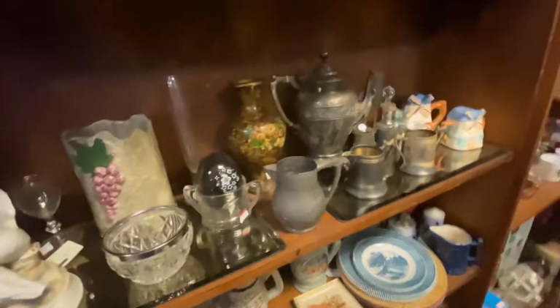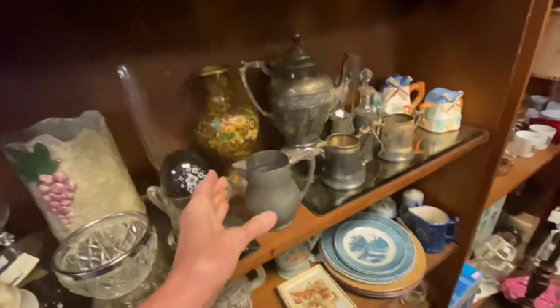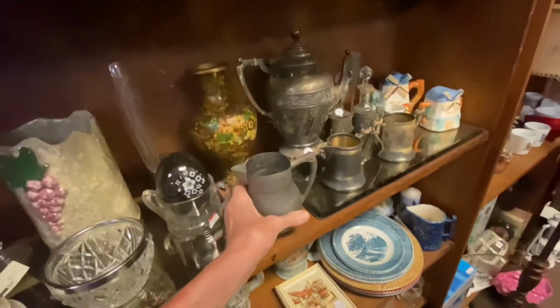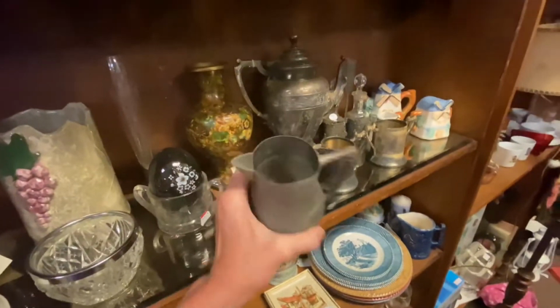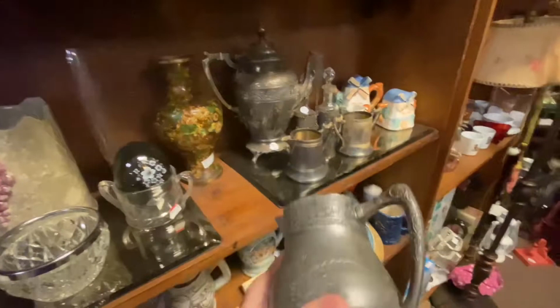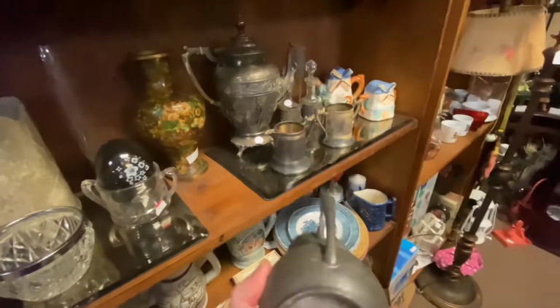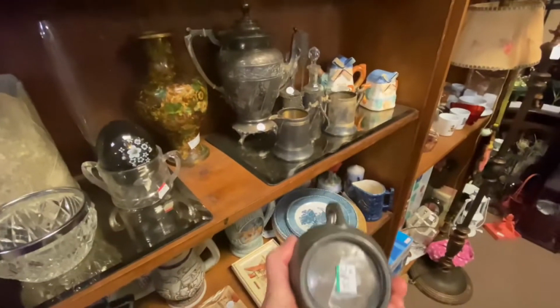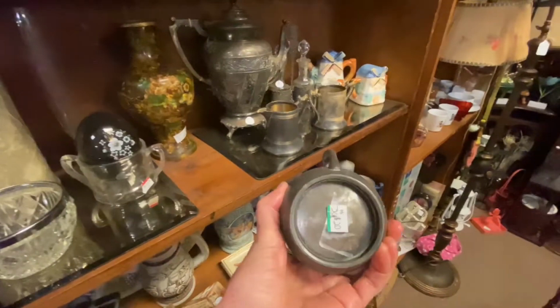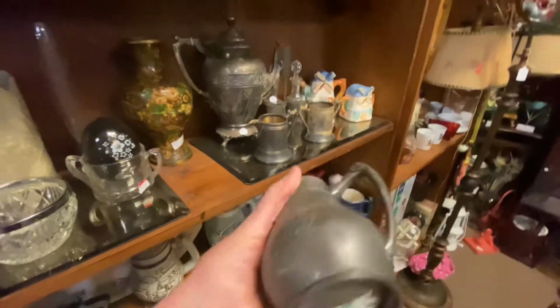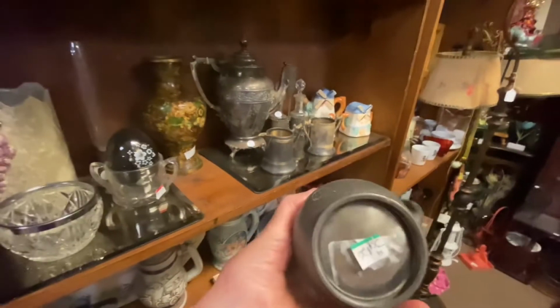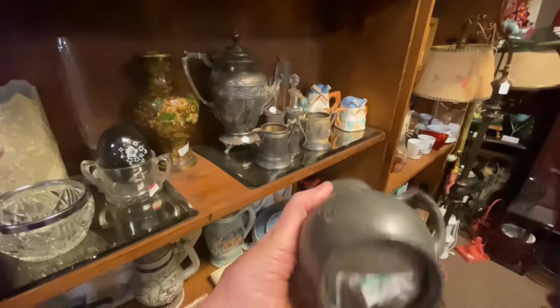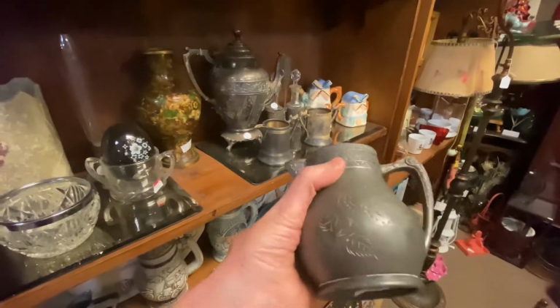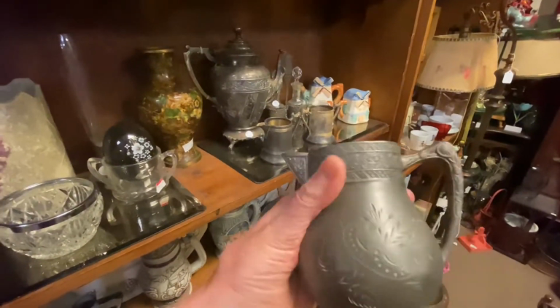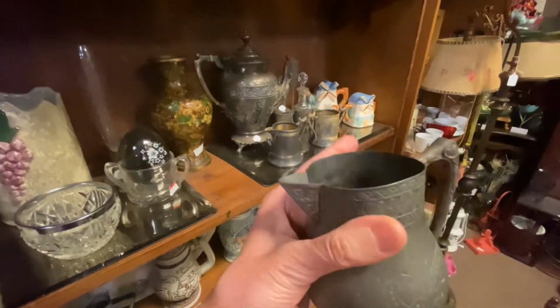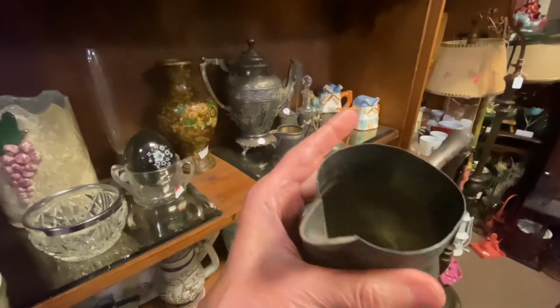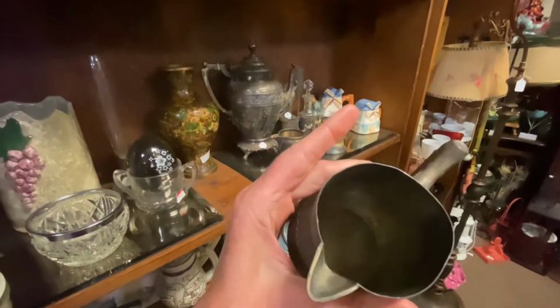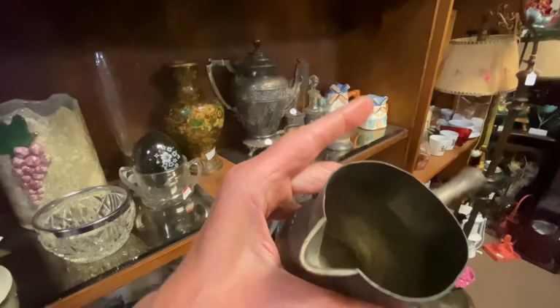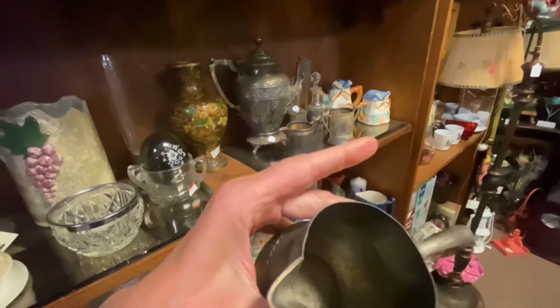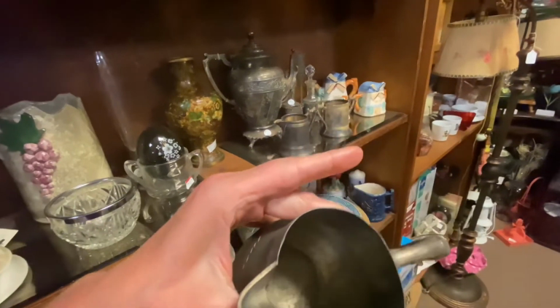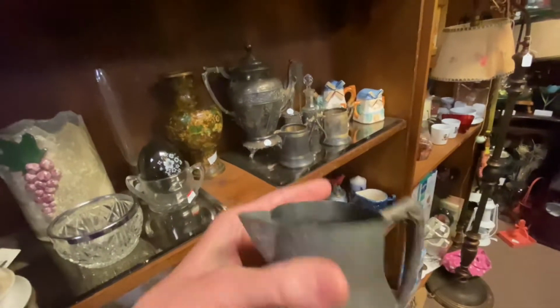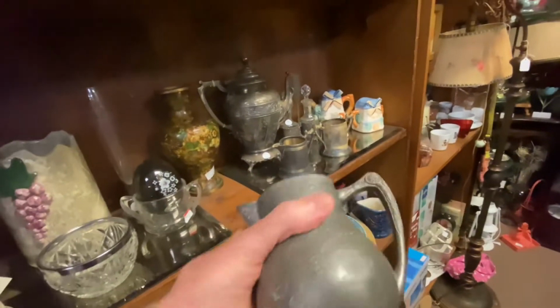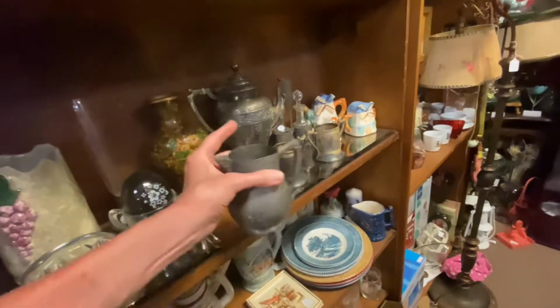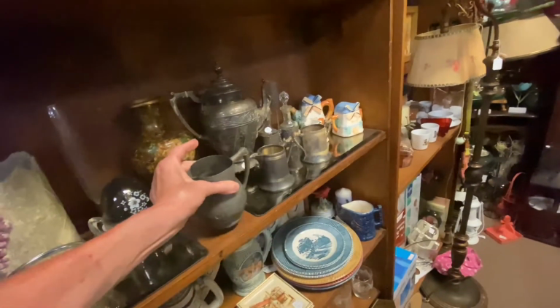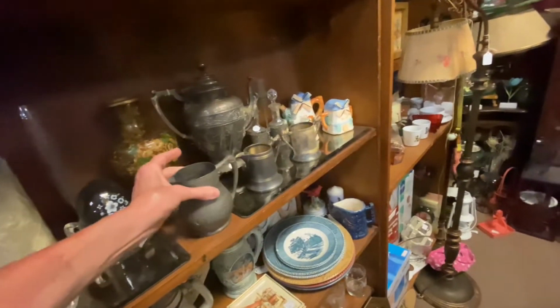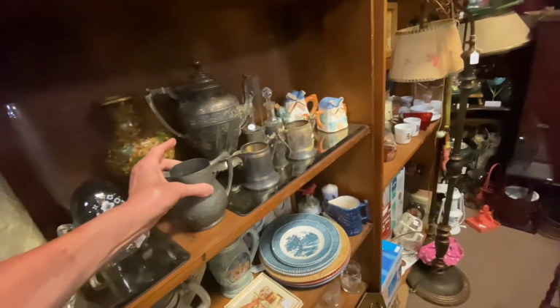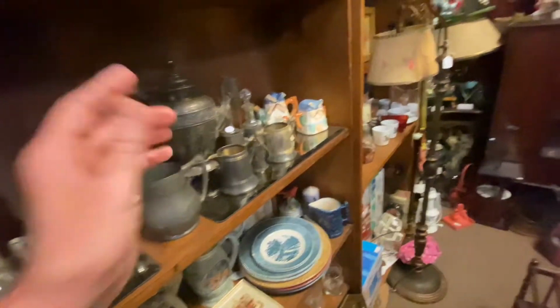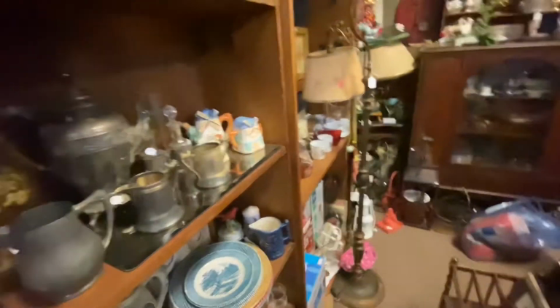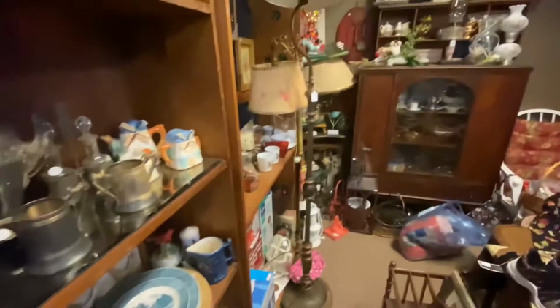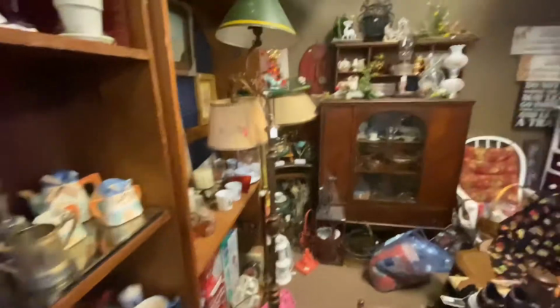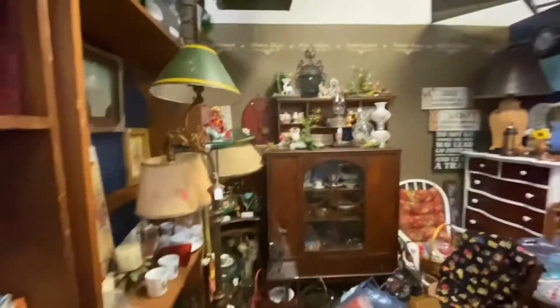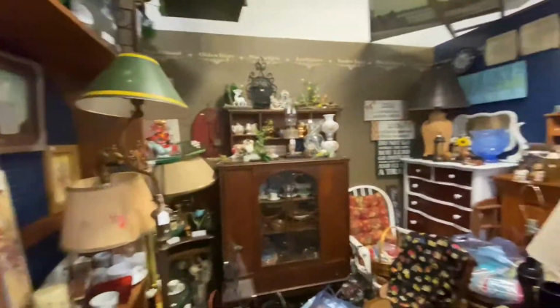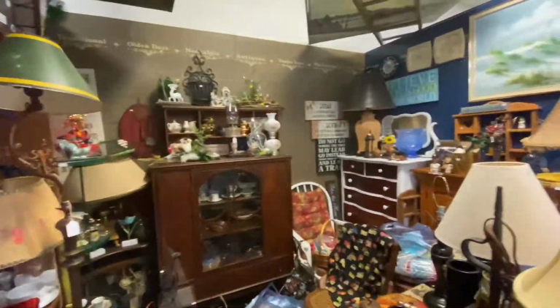But you can tell this is pewter — I think it's pewter, either that or silver. And it really needs to be polished because it's tarnished.